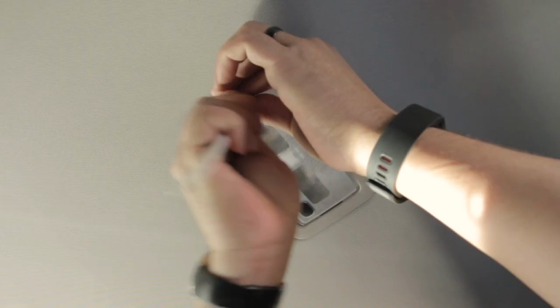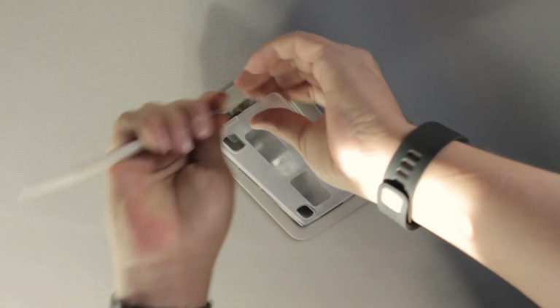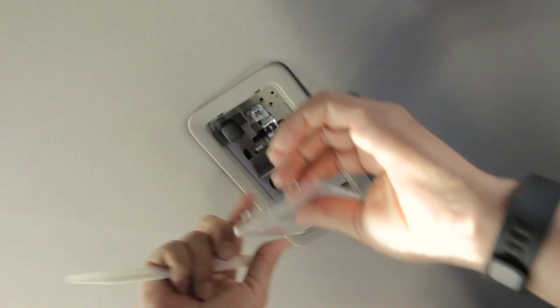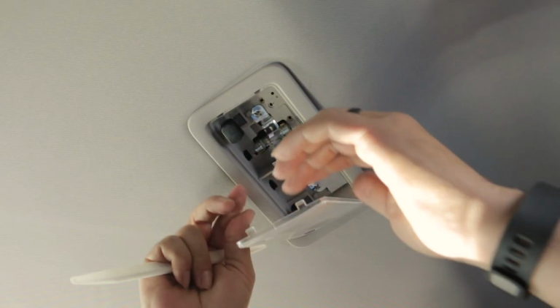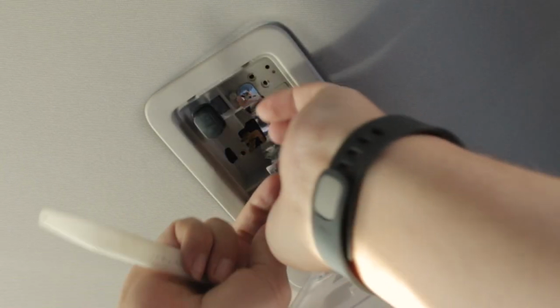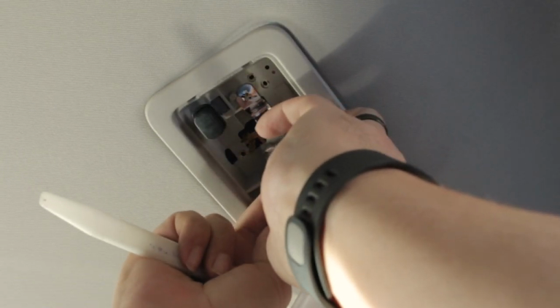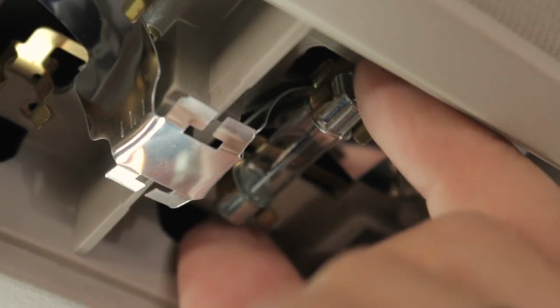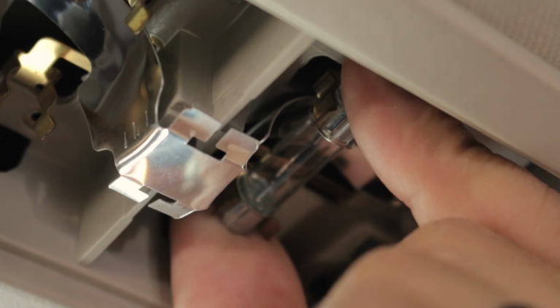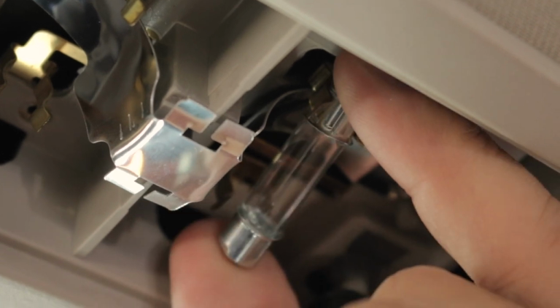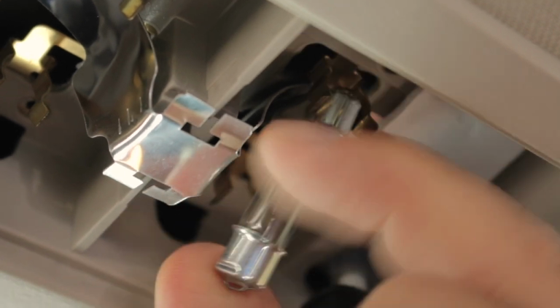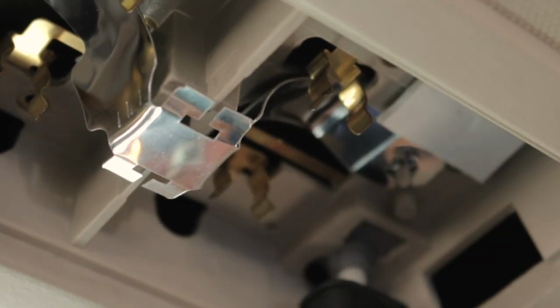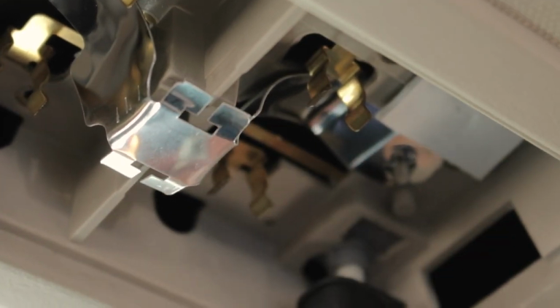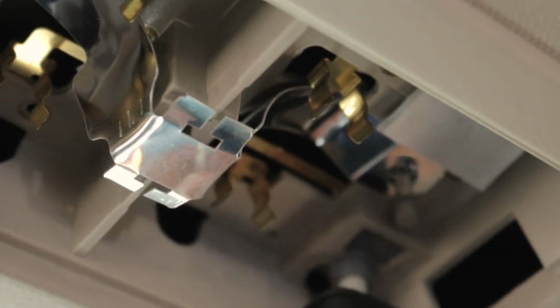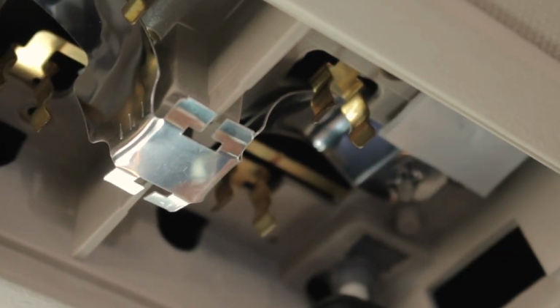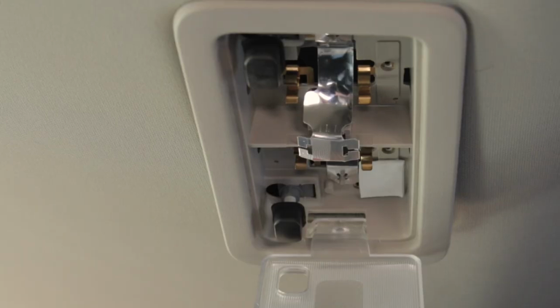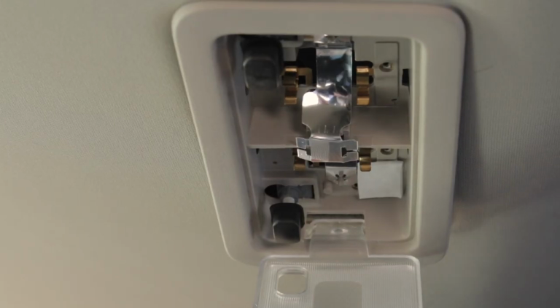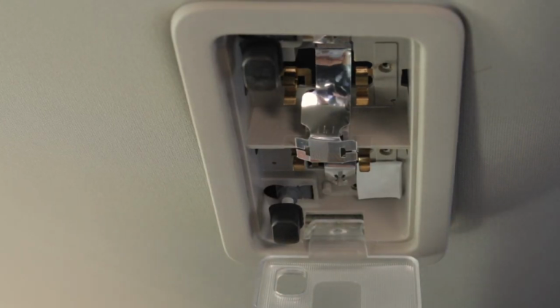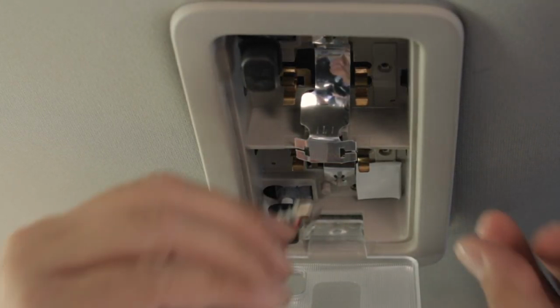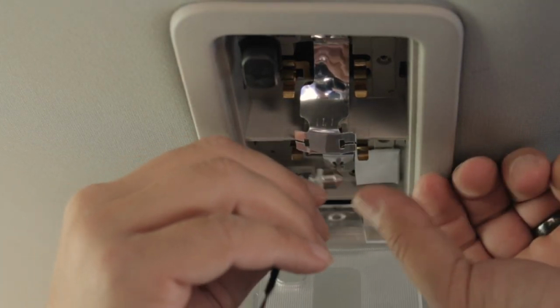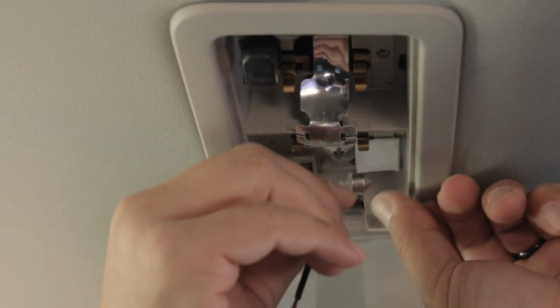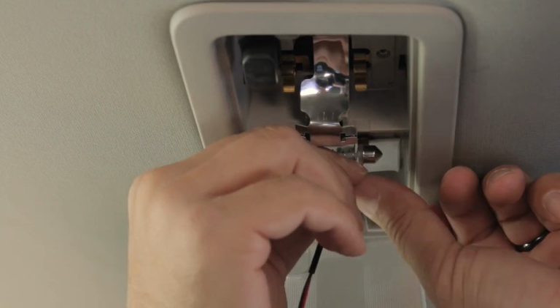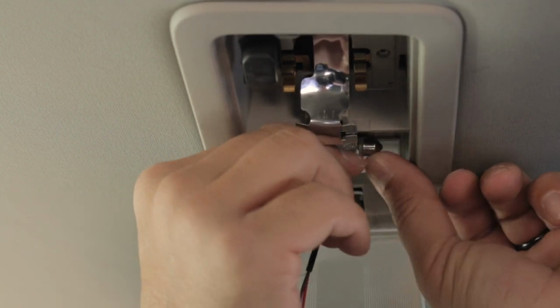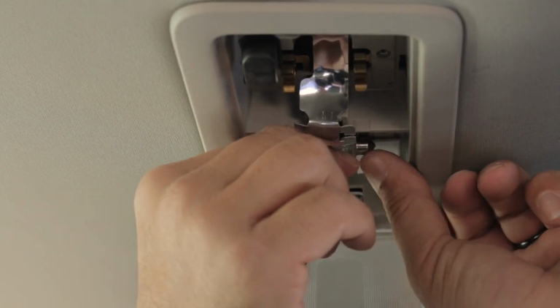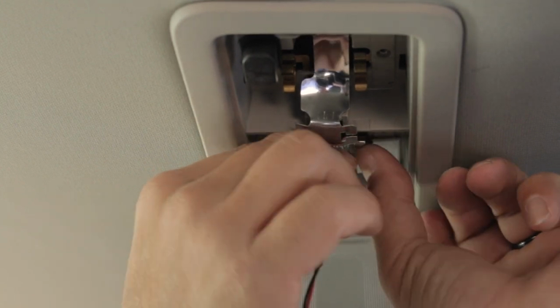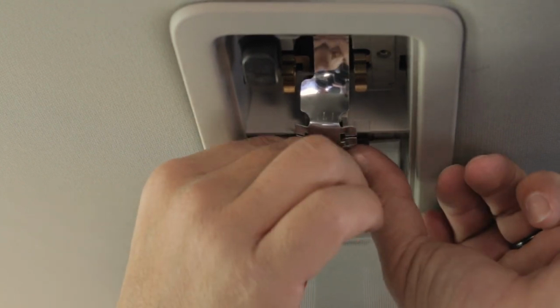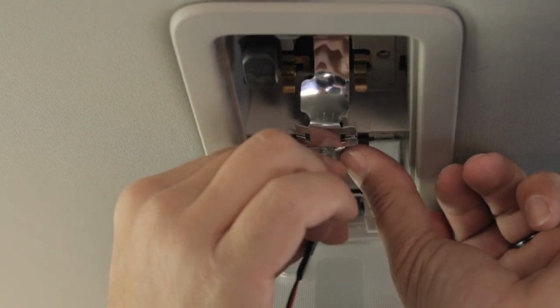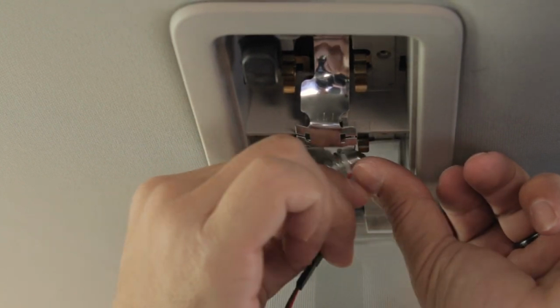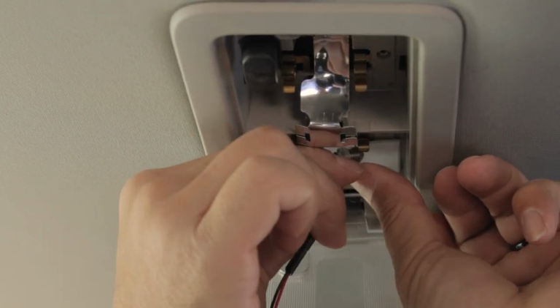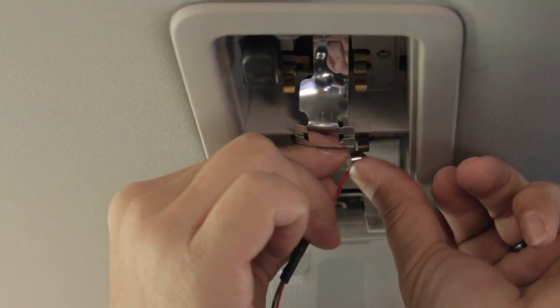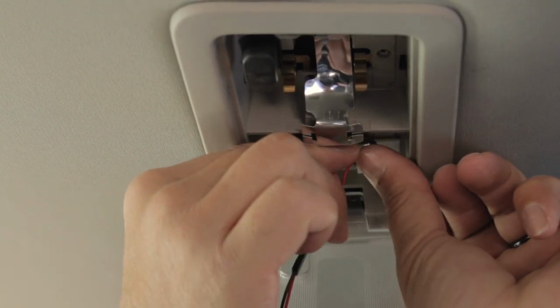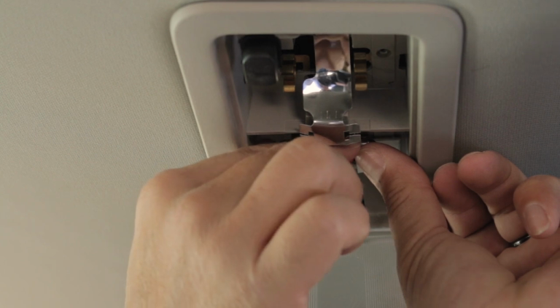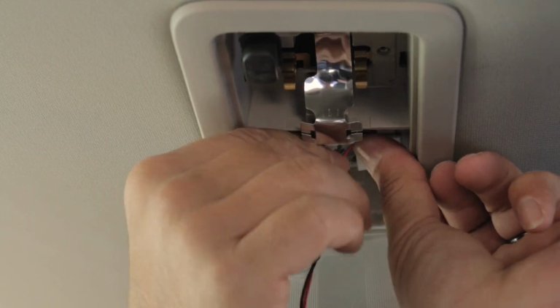The first step is to remove the cover on the lighting assembly and remove the bulb you are replacing. Make sure to check if the bulbs are hot before you remove them. Now connect the power adapter to the dome light and then snap the adapter into the socket.